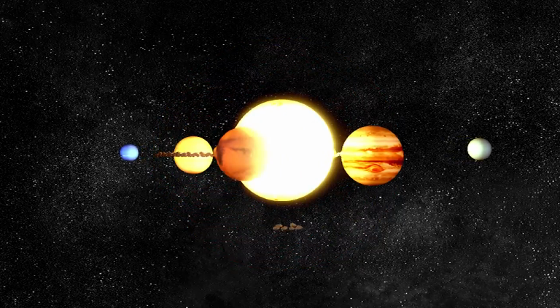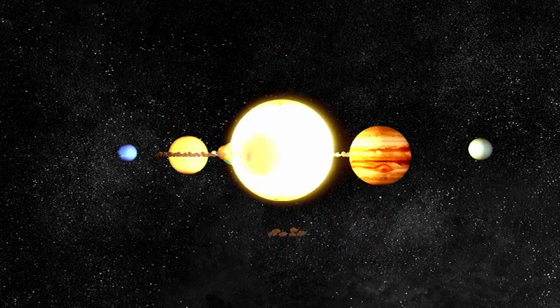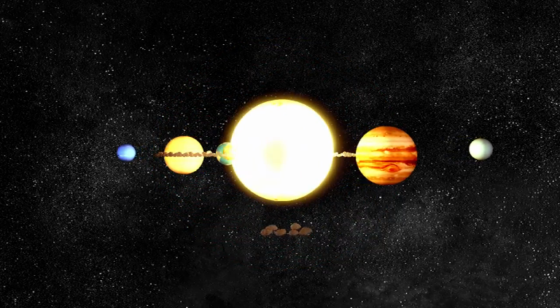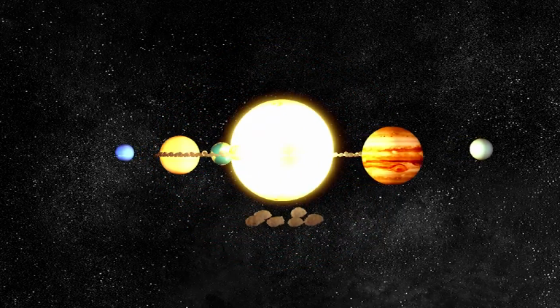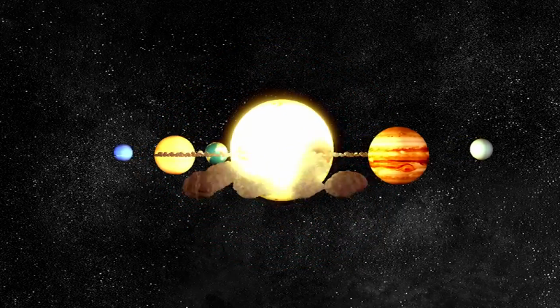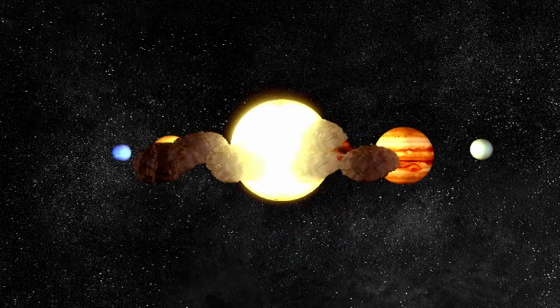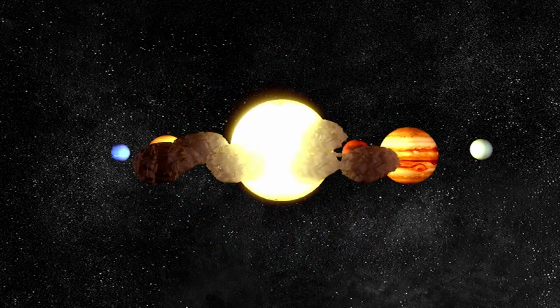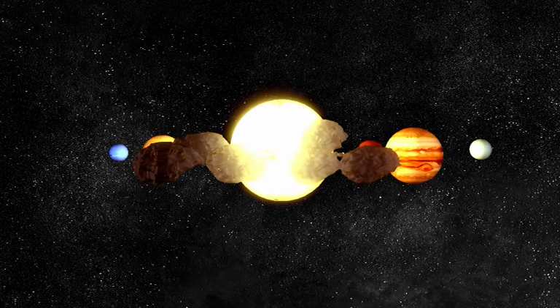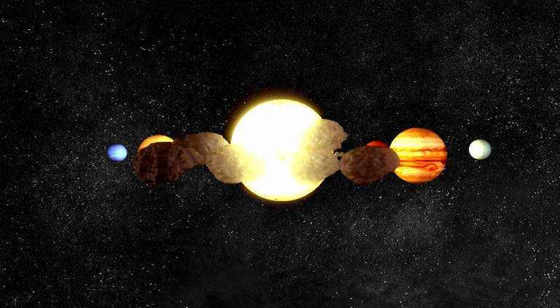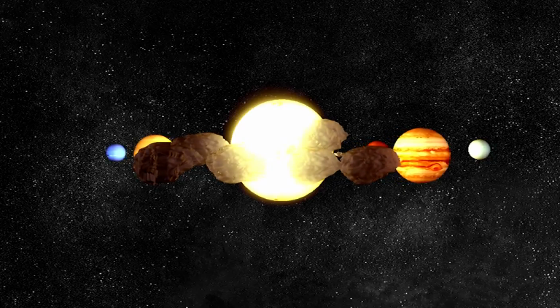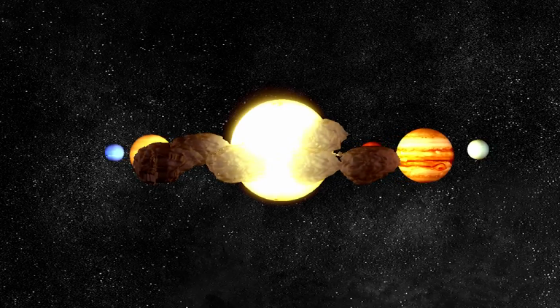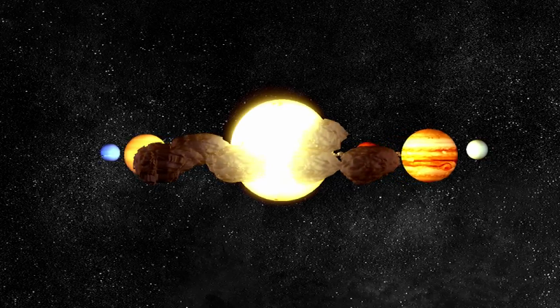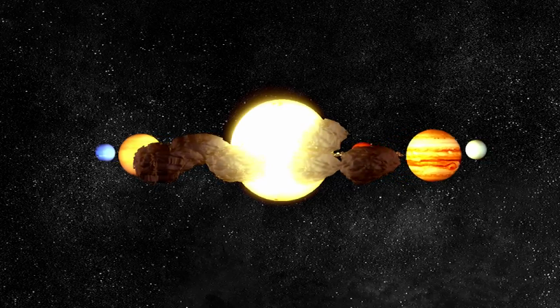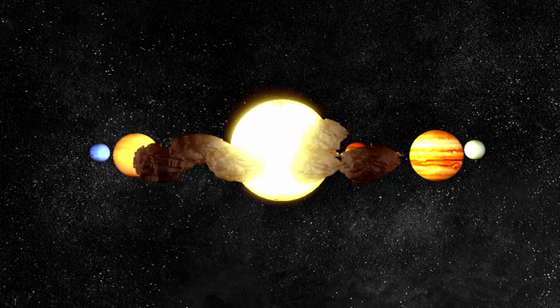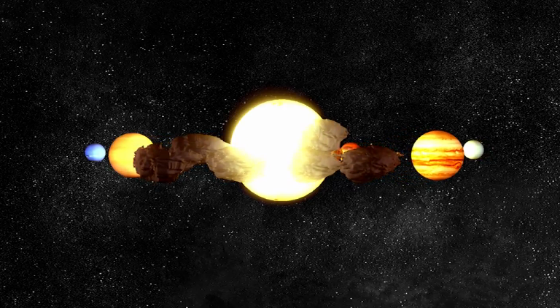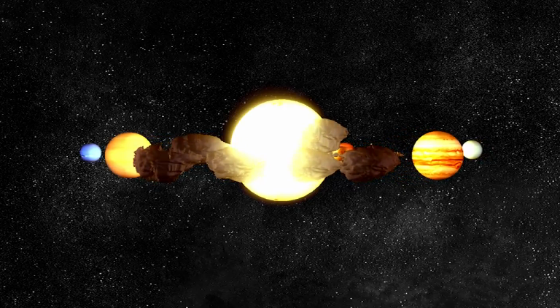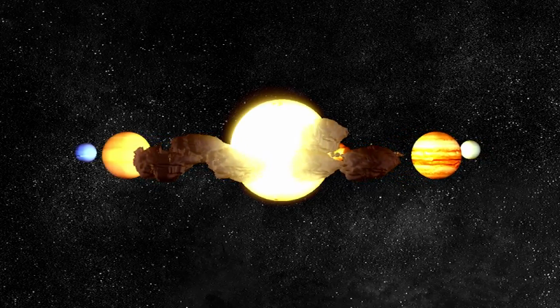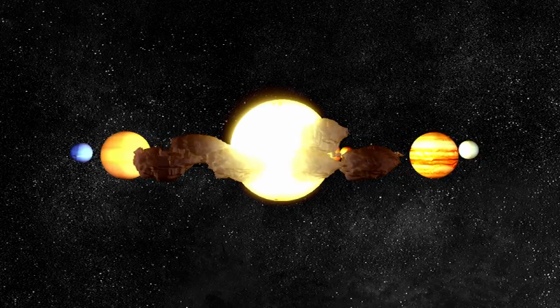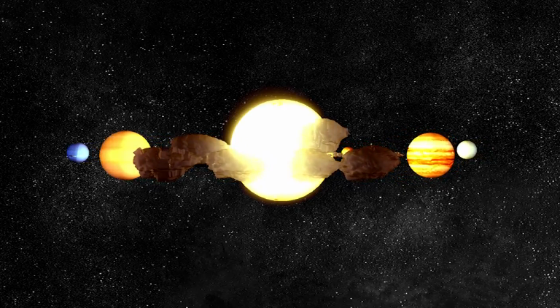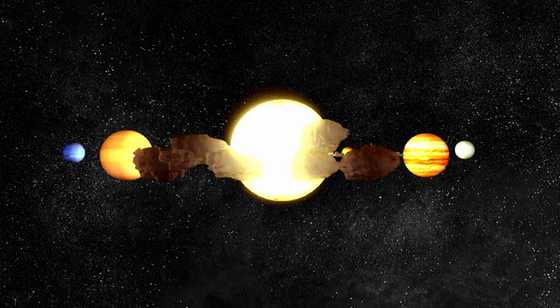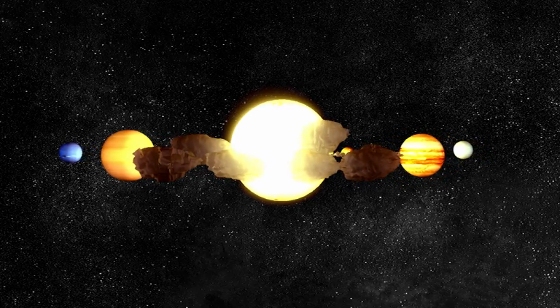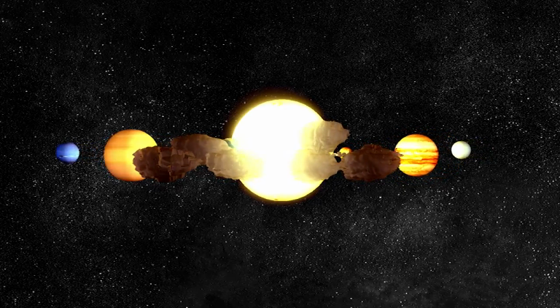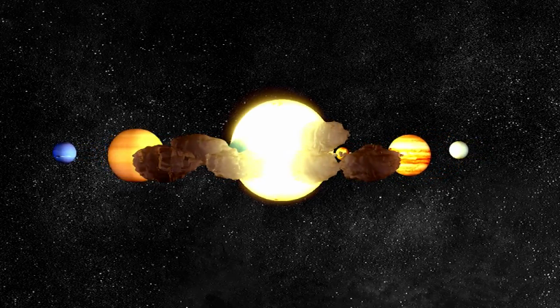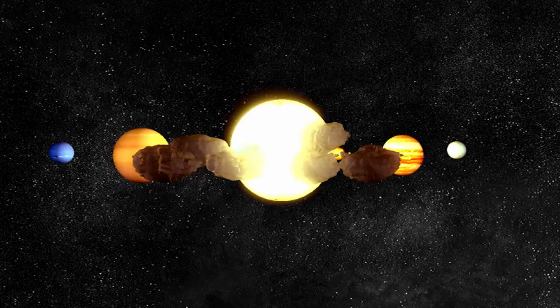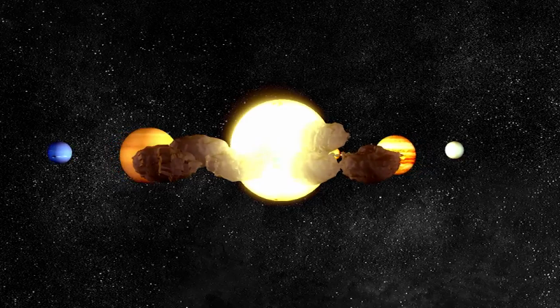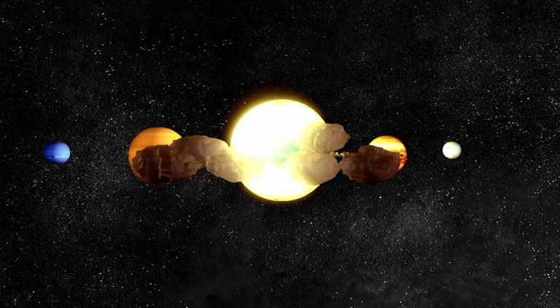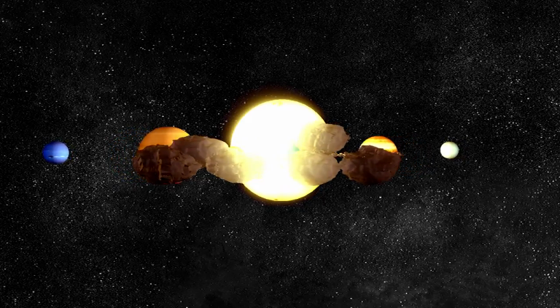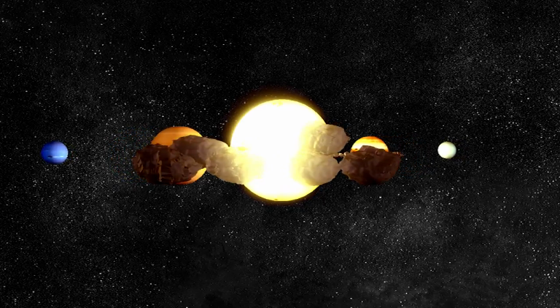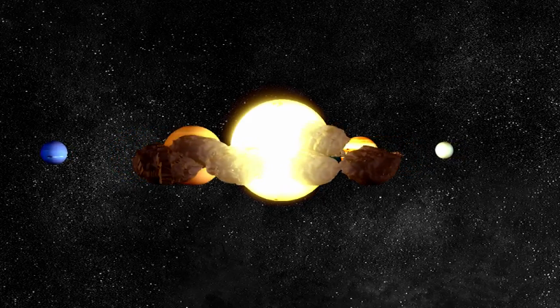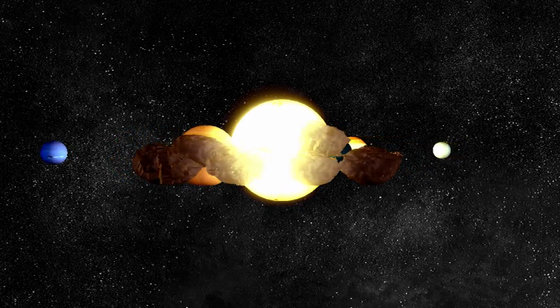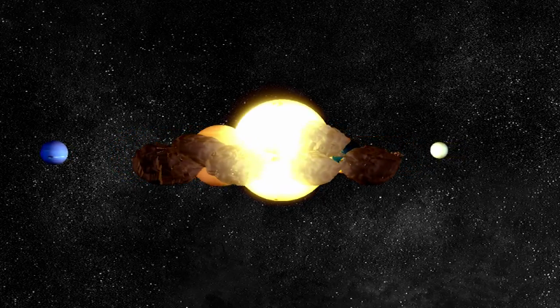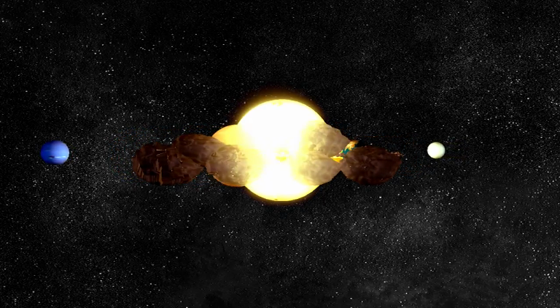Asteroids are rocky objects. Millions of asteroids travel around the sun in the asteroid belt. This belt lies between Mars and Jupiter.